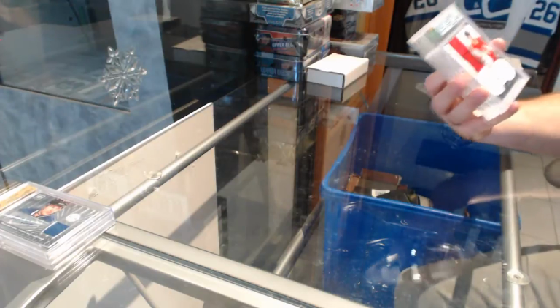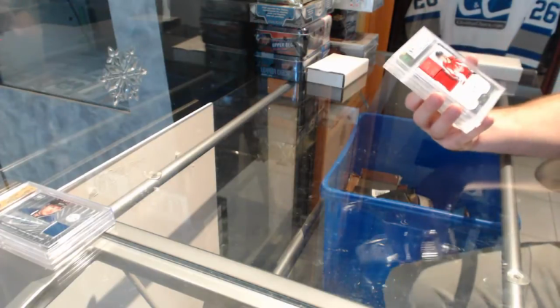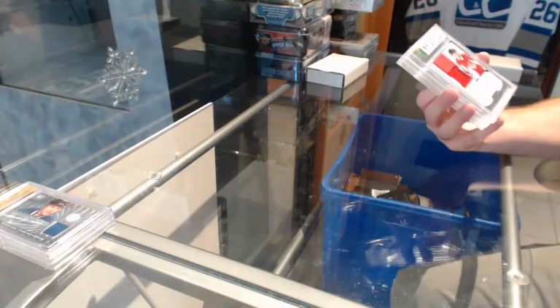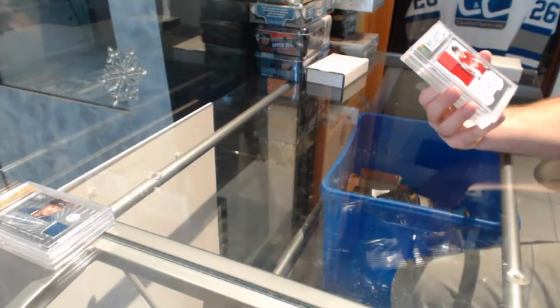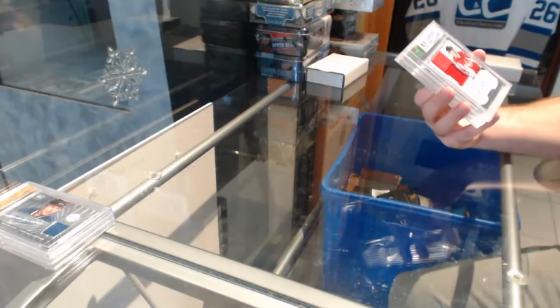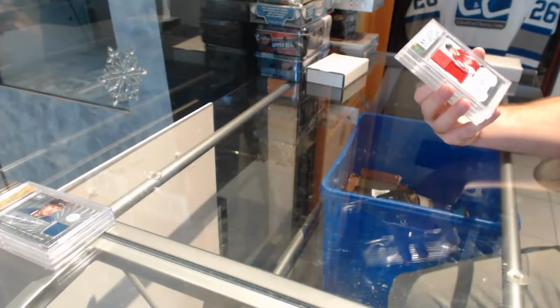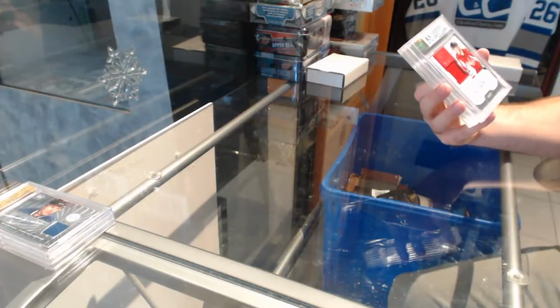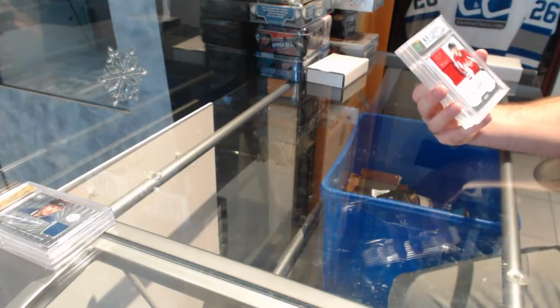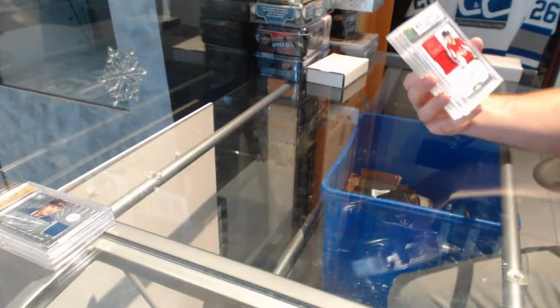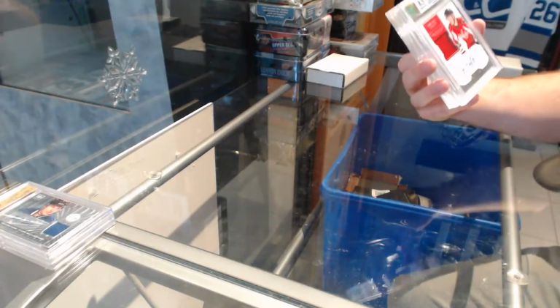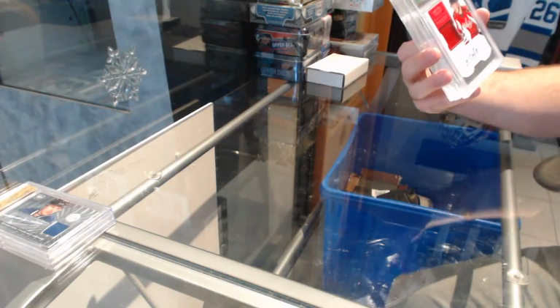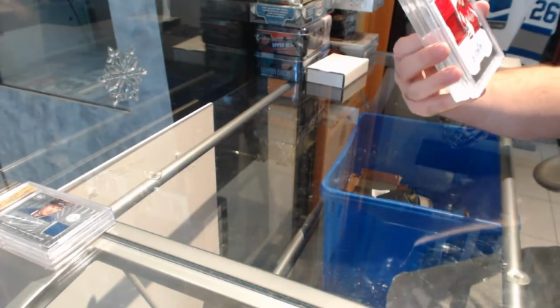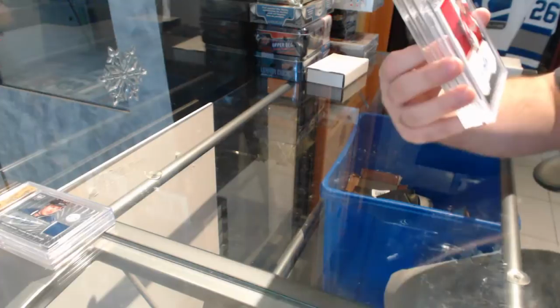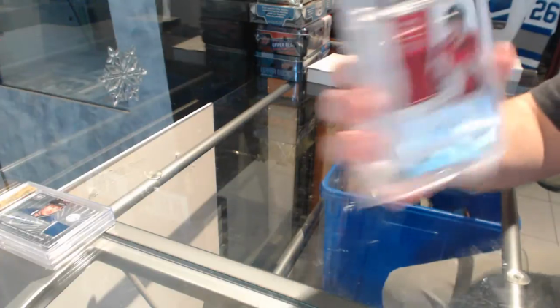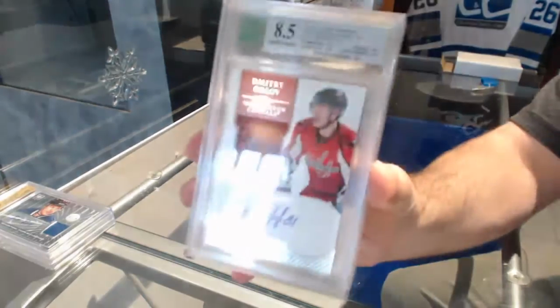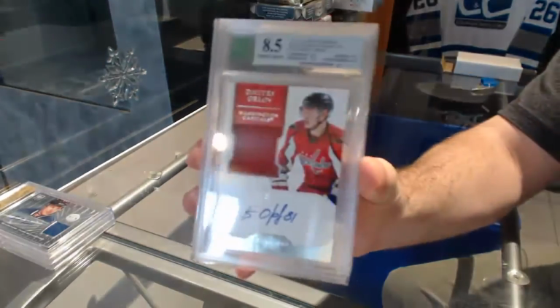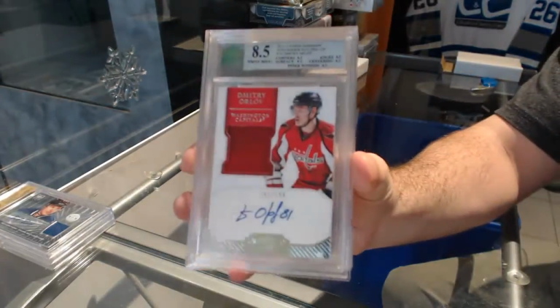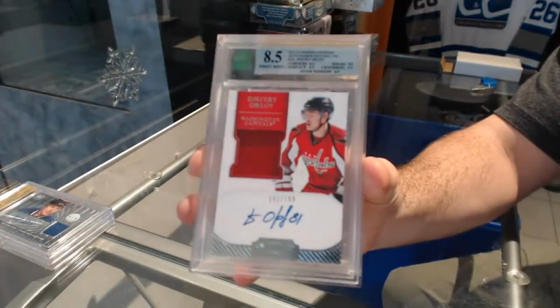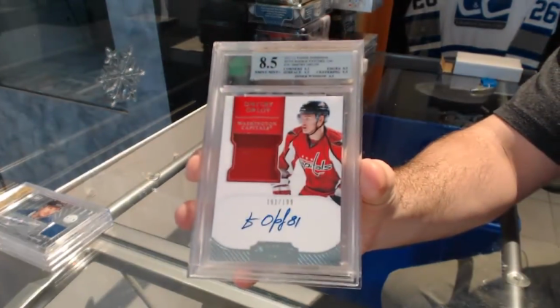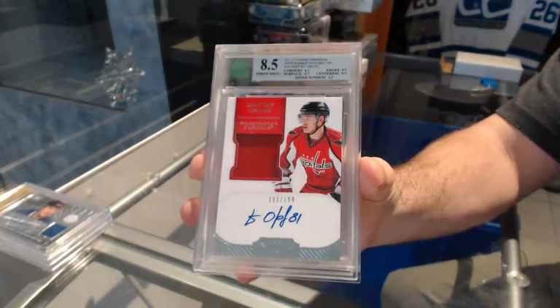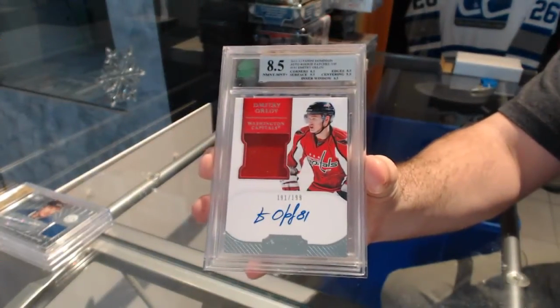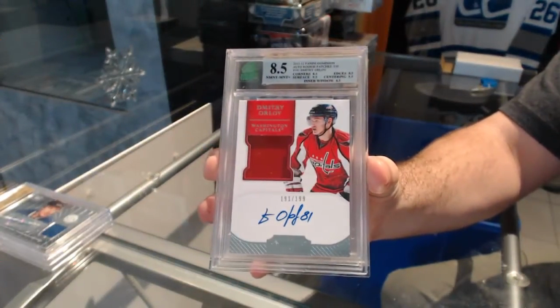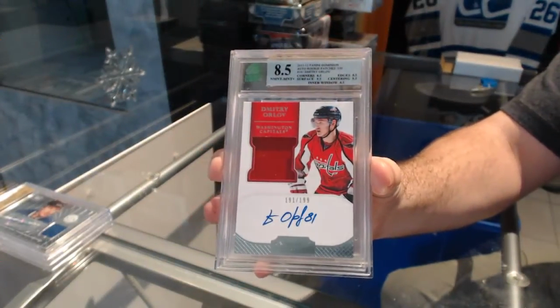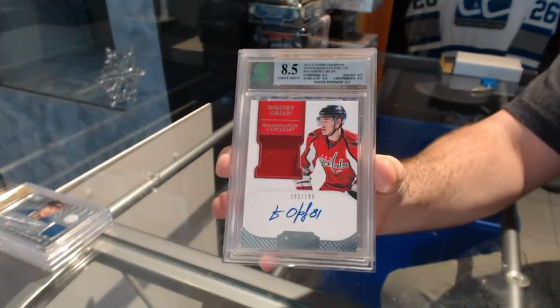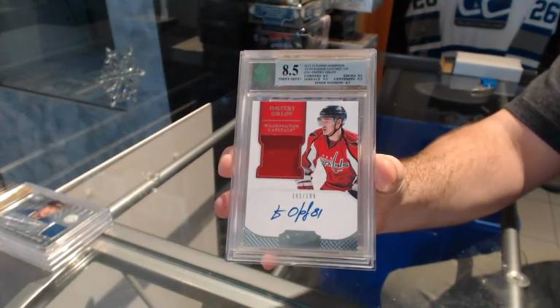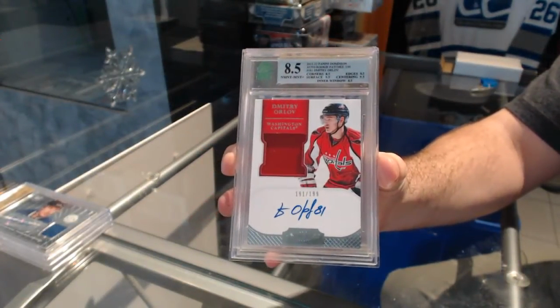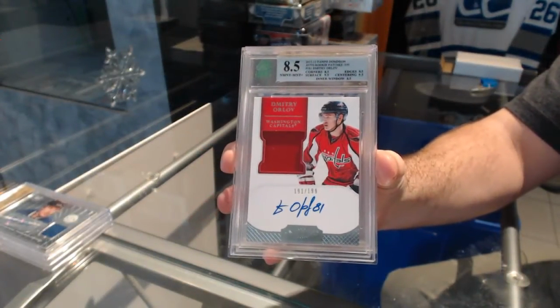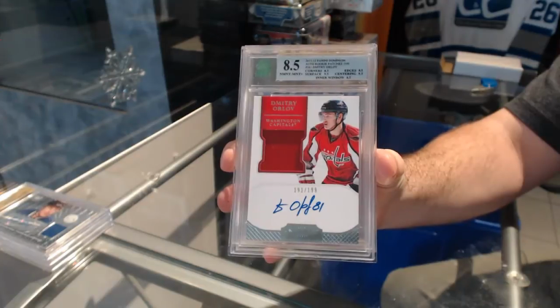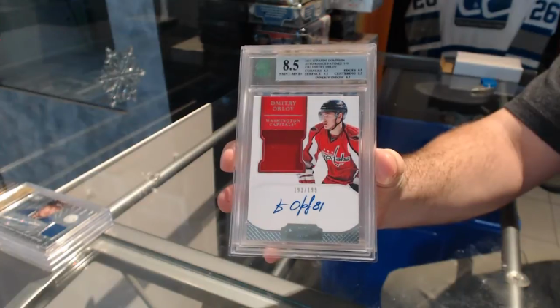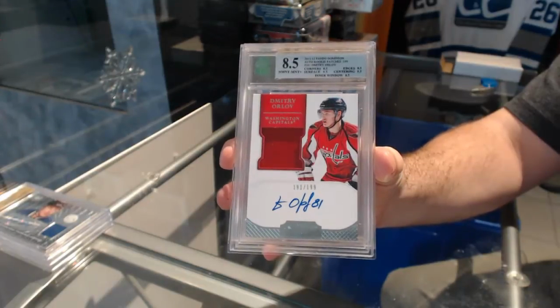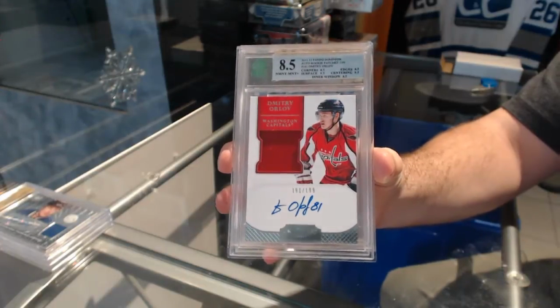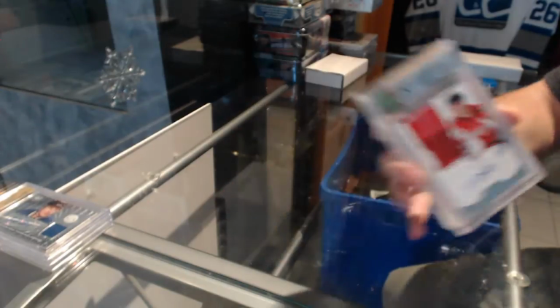For the Capitals, we've got a Dominion Rookie Patch Auto, Graded 8.5 to 1 of 9 — Dmitri Orlov.